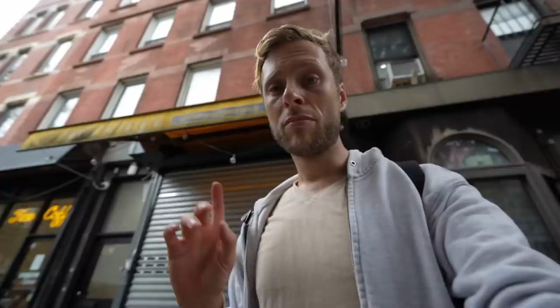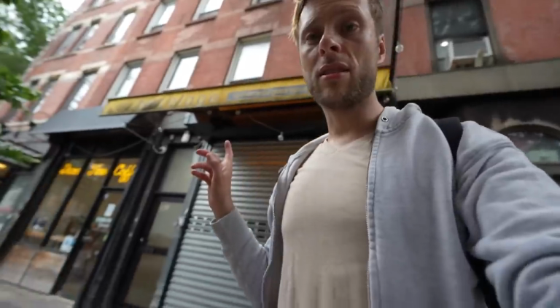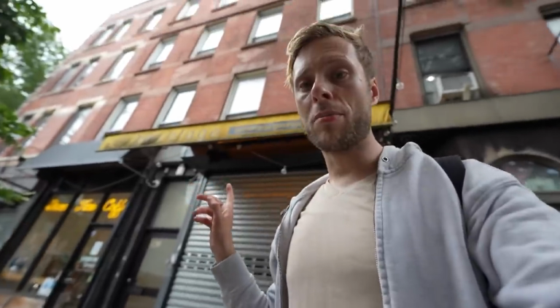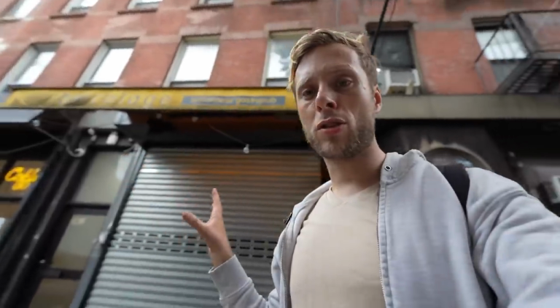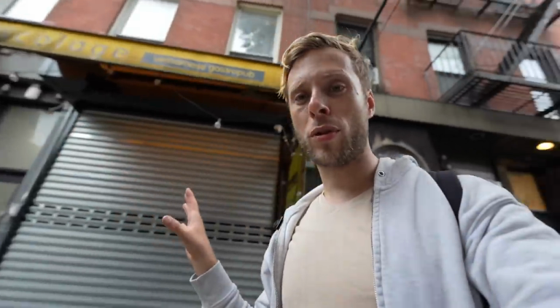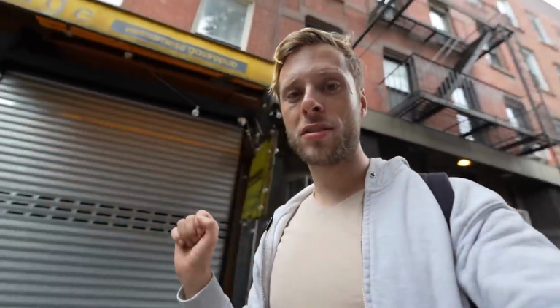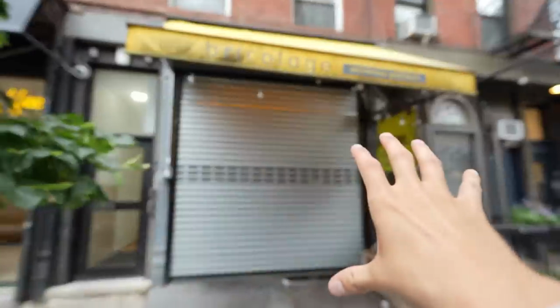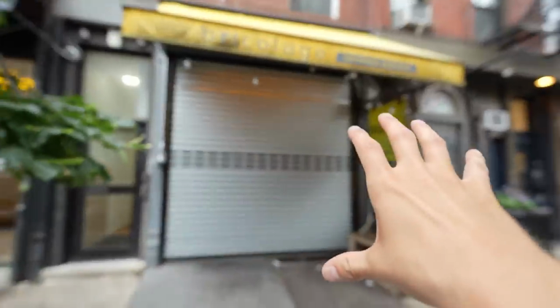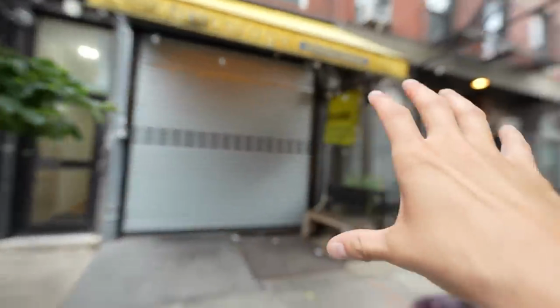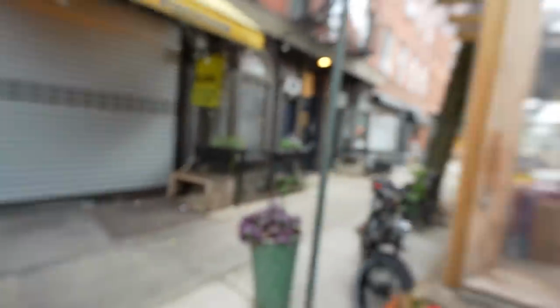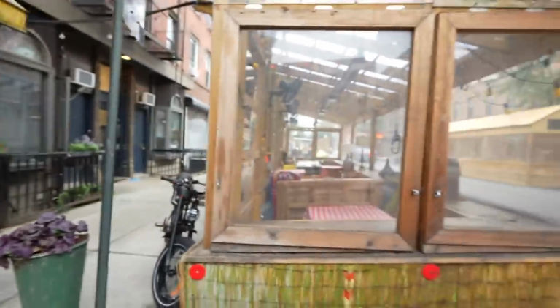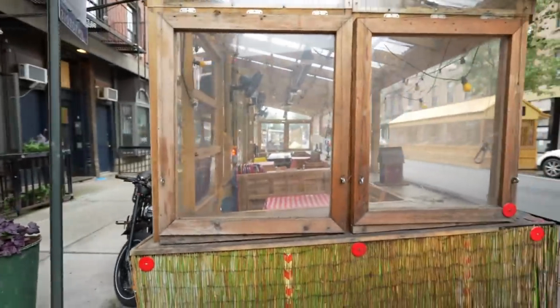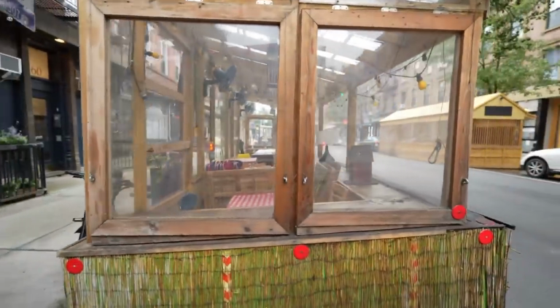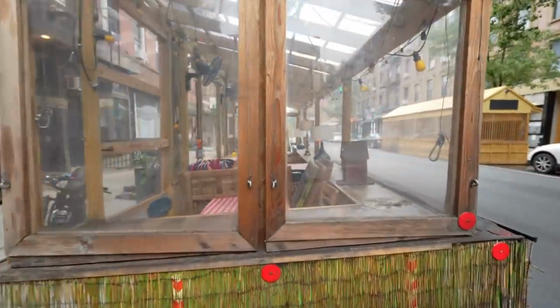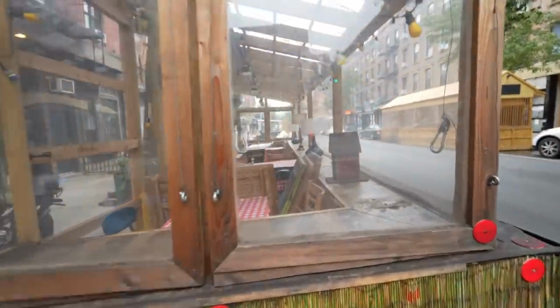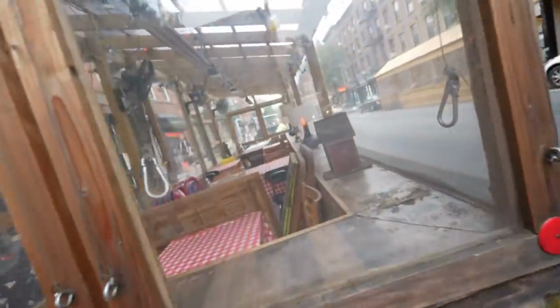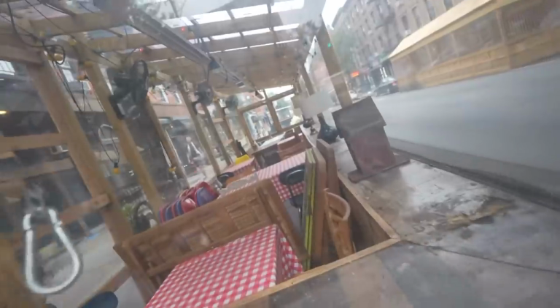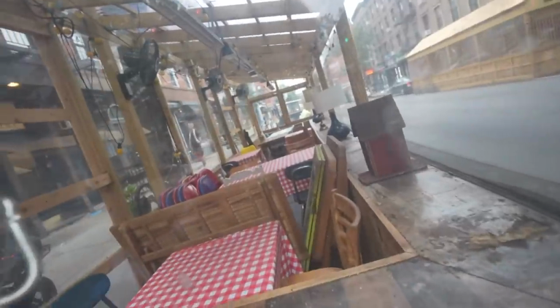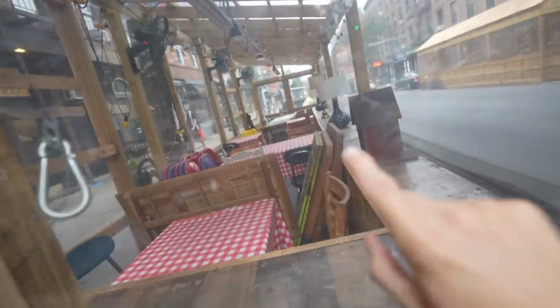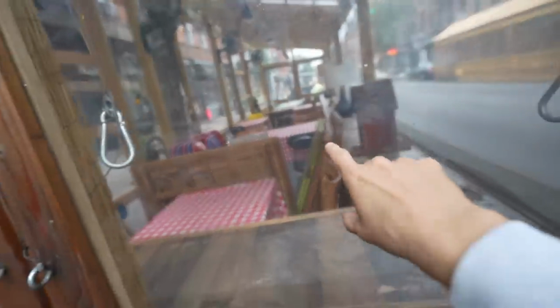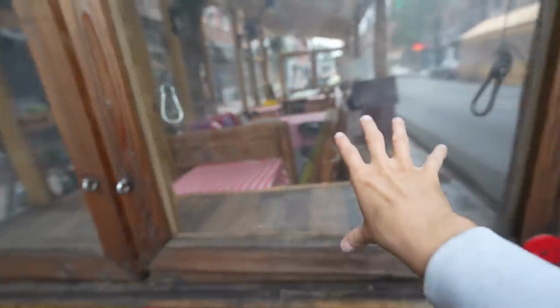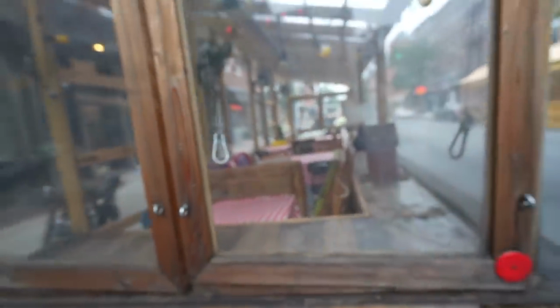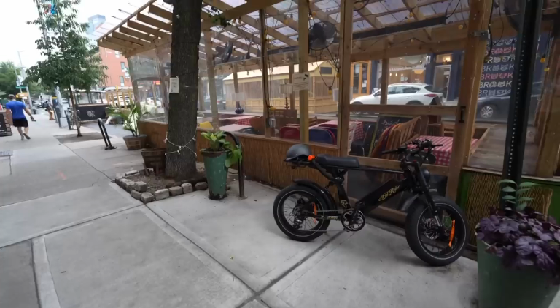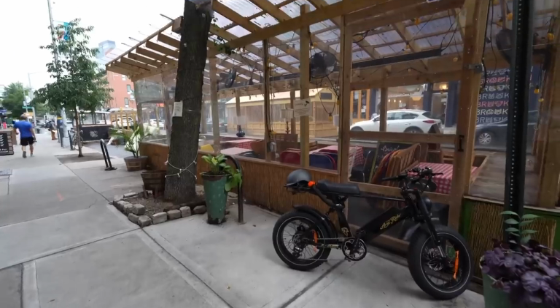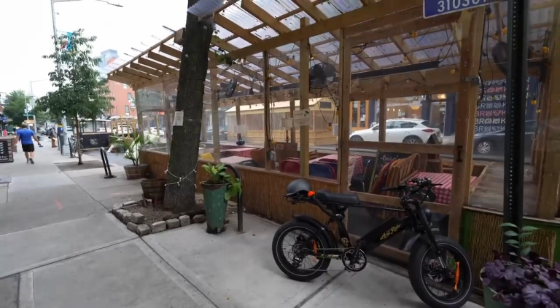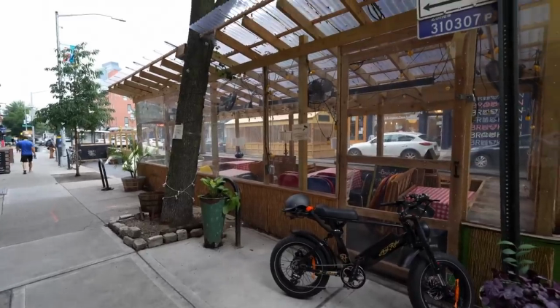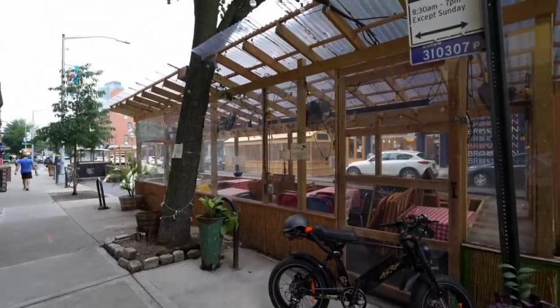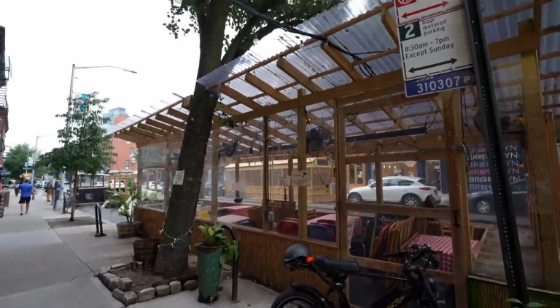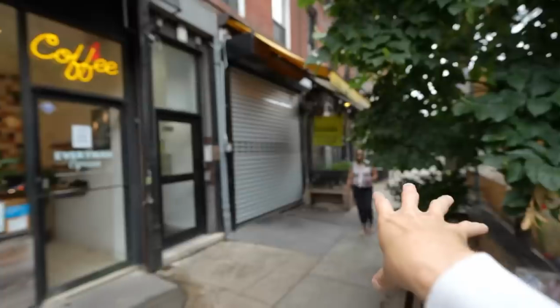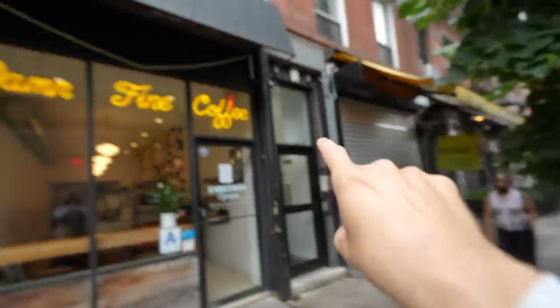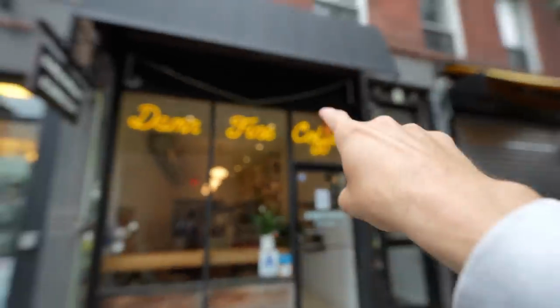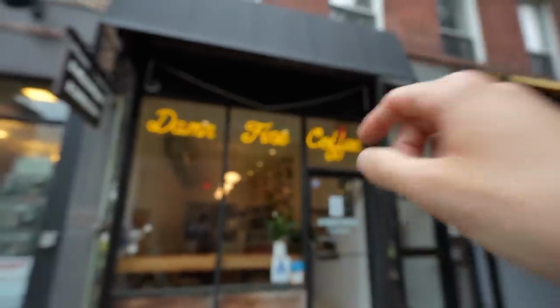I think this Vietnamese place is one of those restaurants that's really small on the inside, but when you come outside it triples in size because of the outdoor dining. I don't think these are ever going away — not that they should — but it's definitely making New York interesting. Next to that we've got the coffee place that those folks visited.